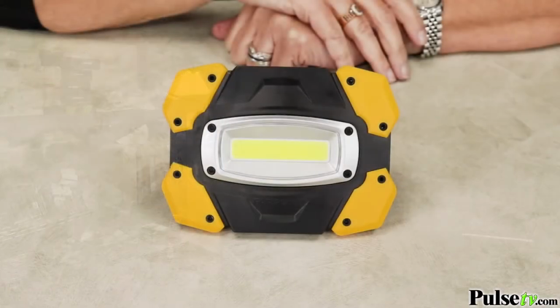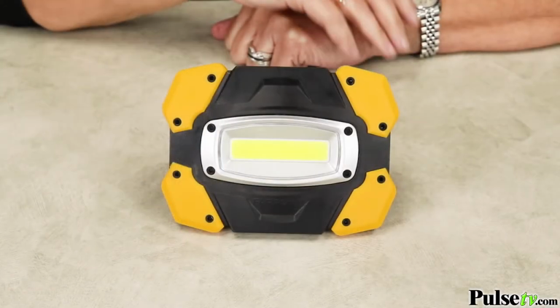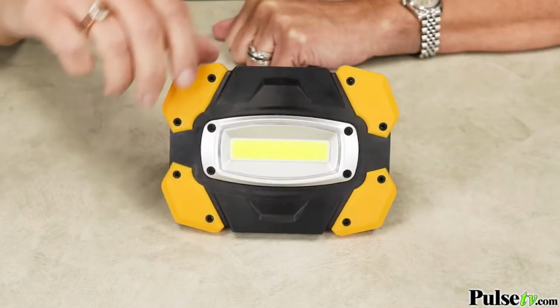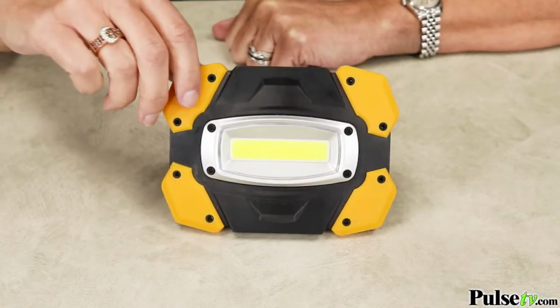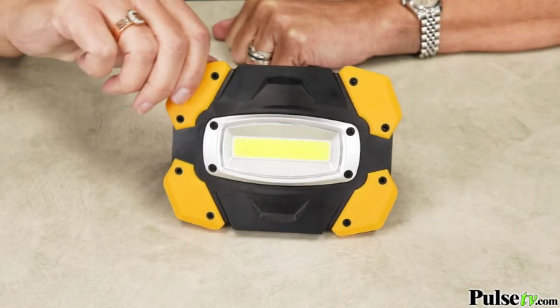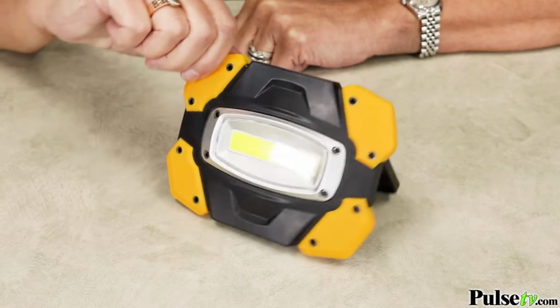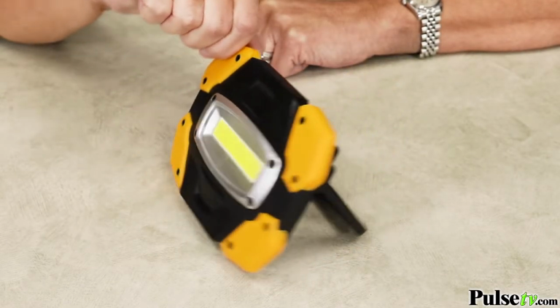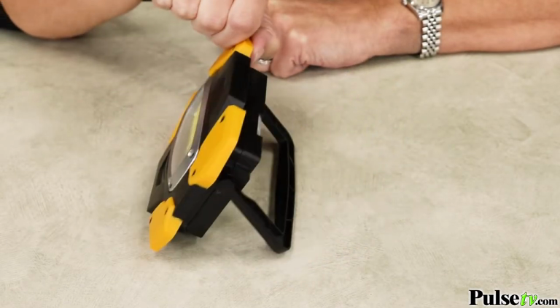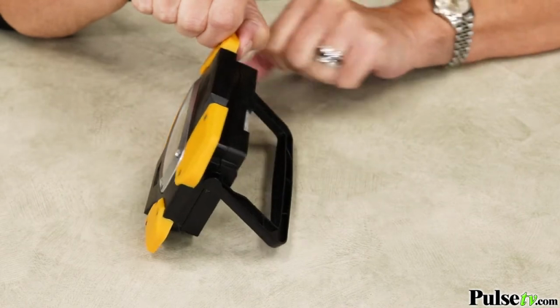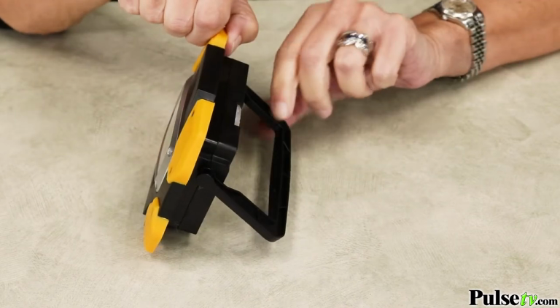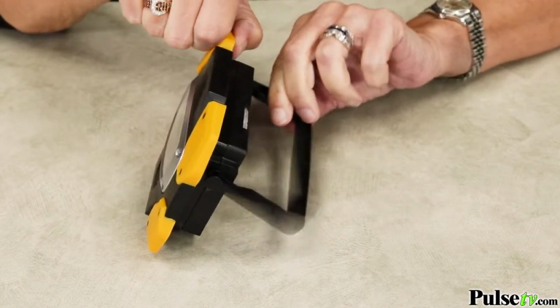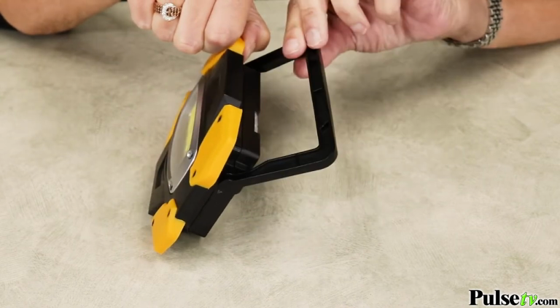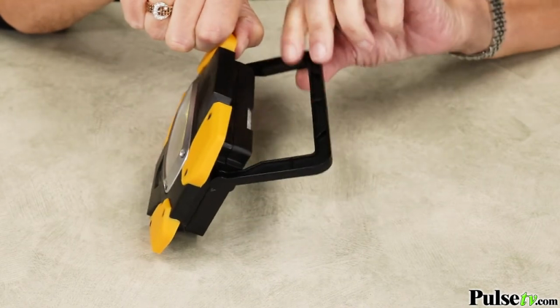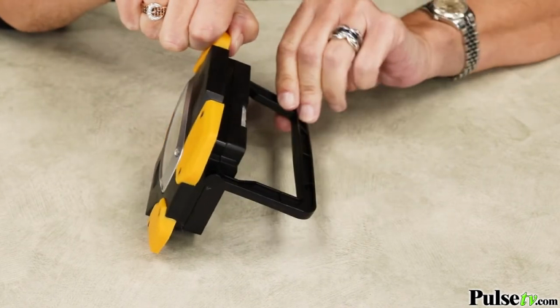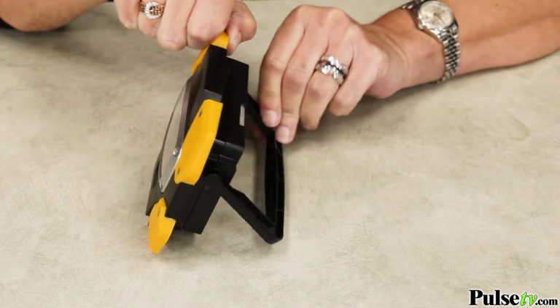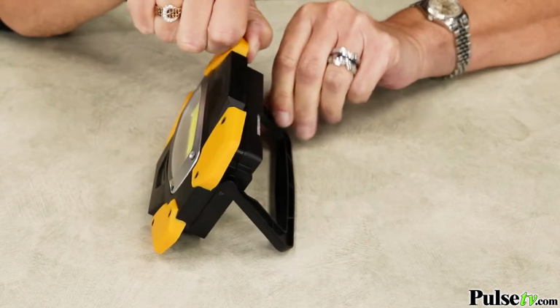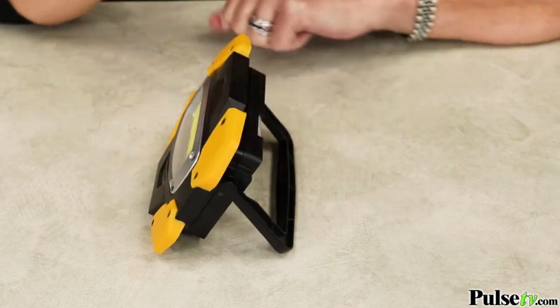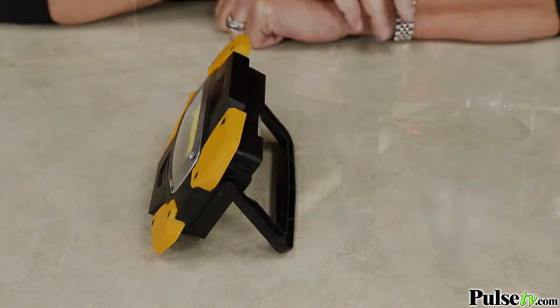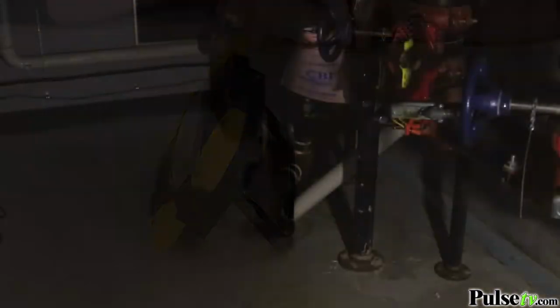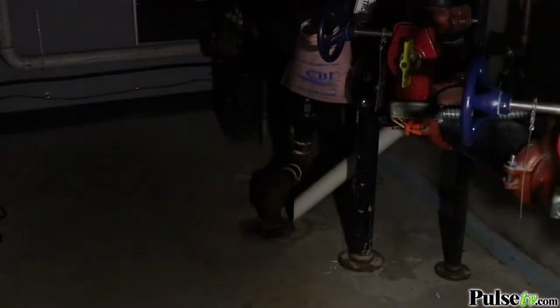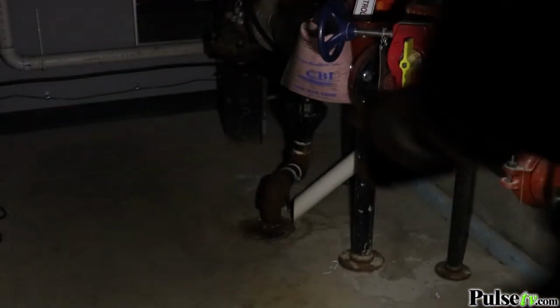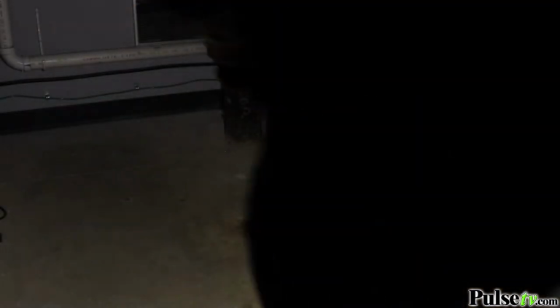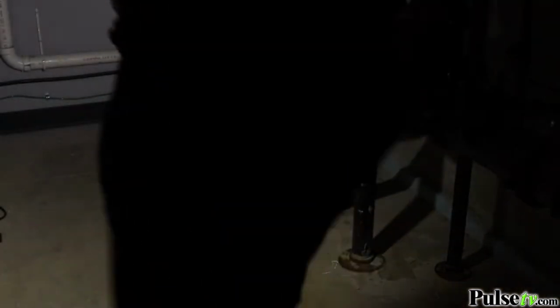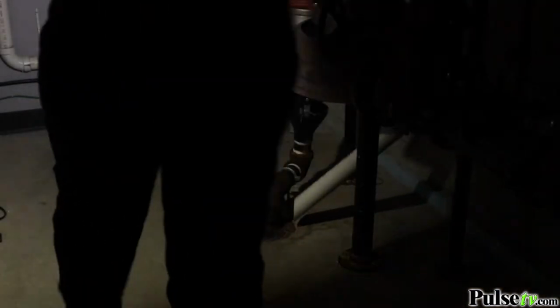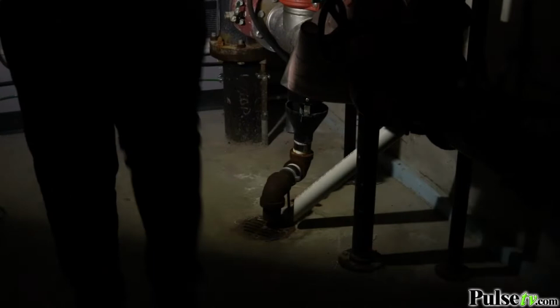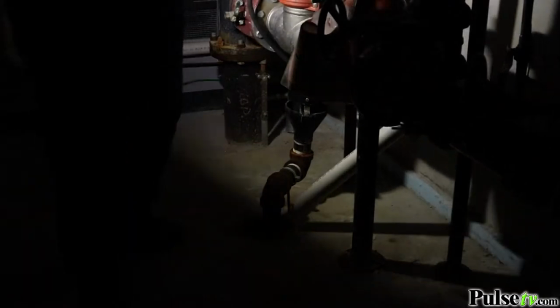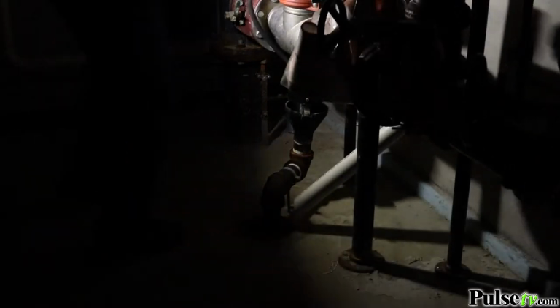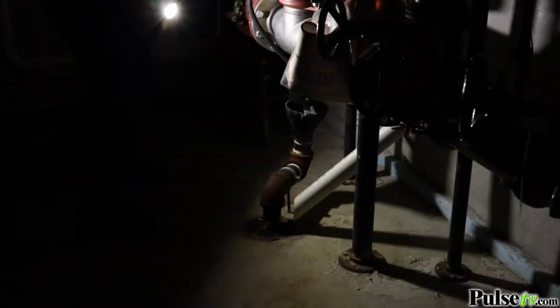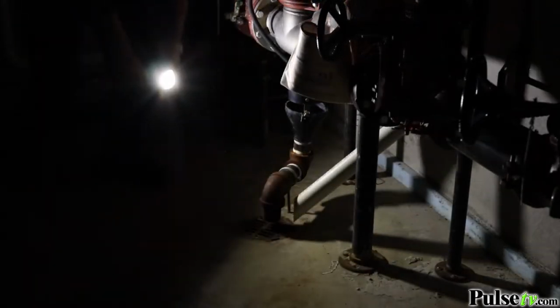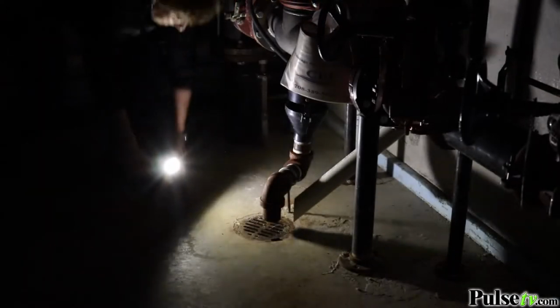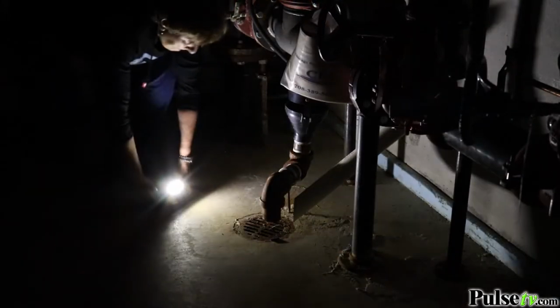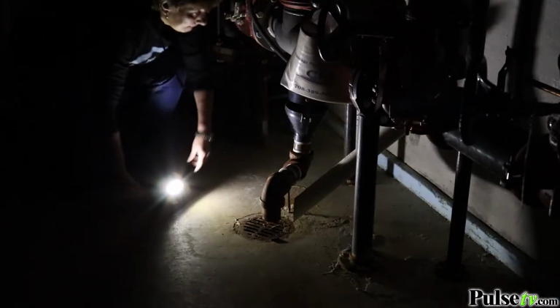It's got this little stand so you can put it up and it's hands-free, but you can also use this as a handle so you can use it to light the way as you're walking.